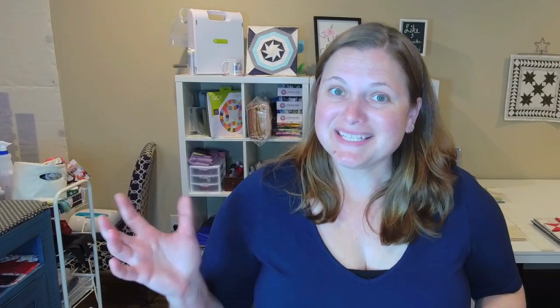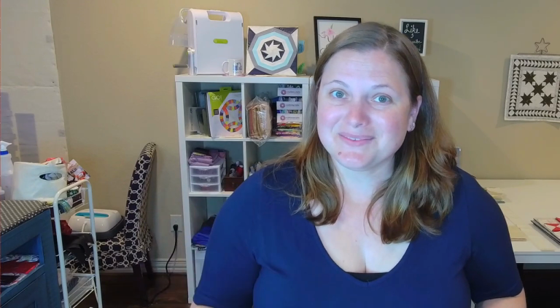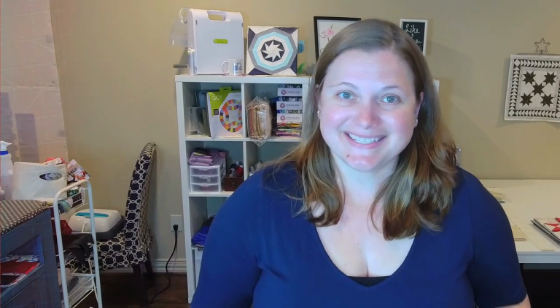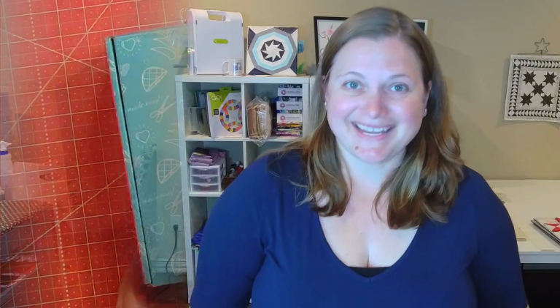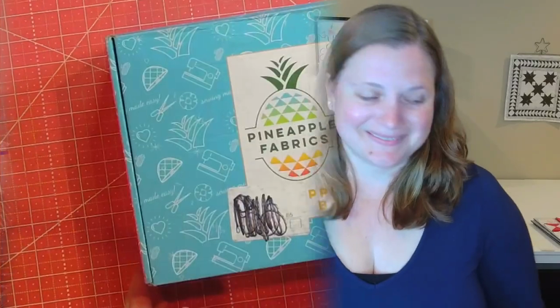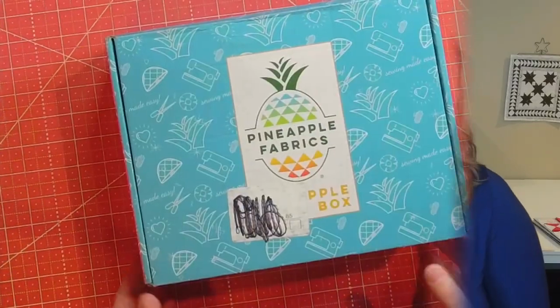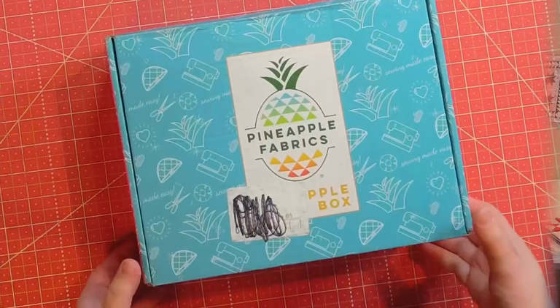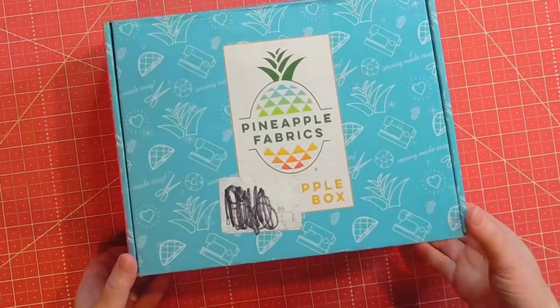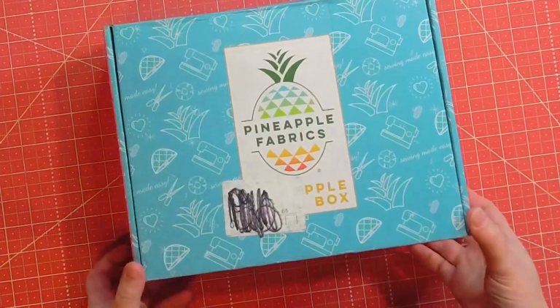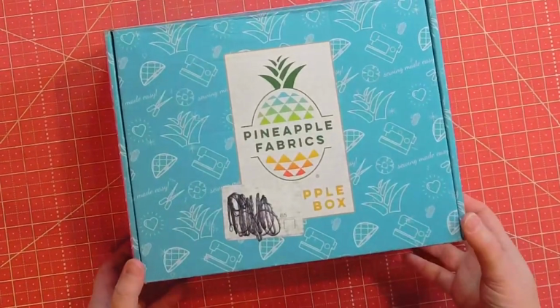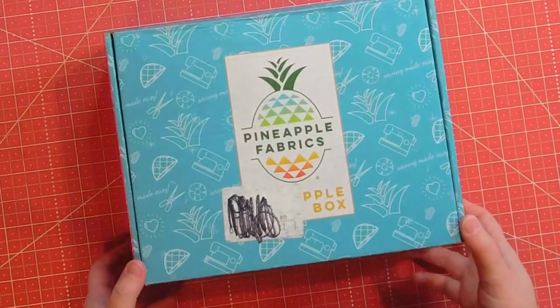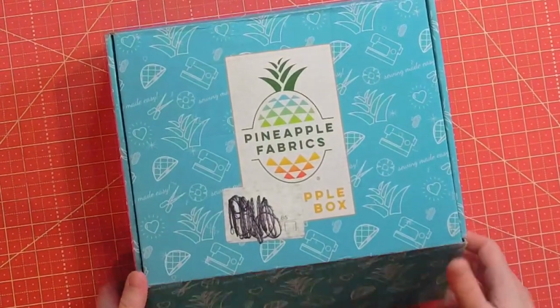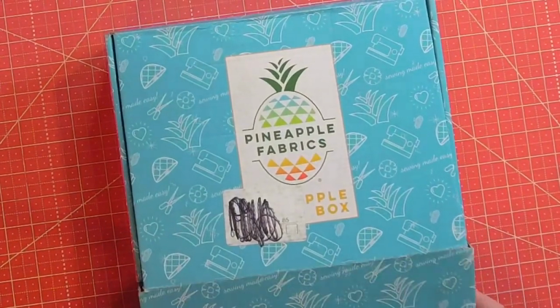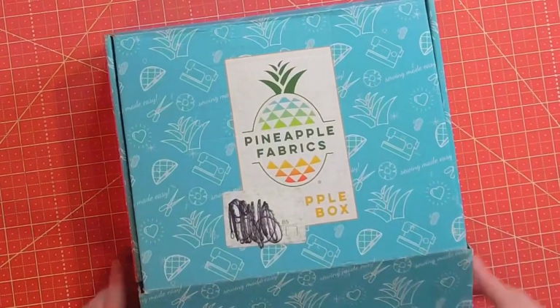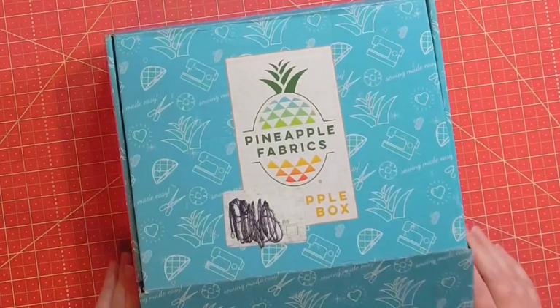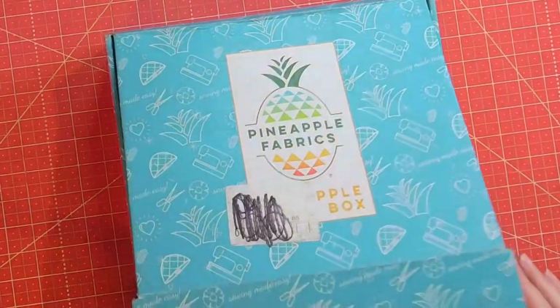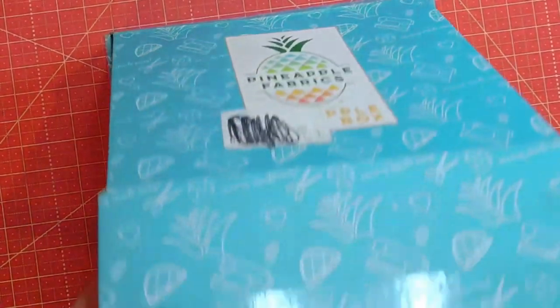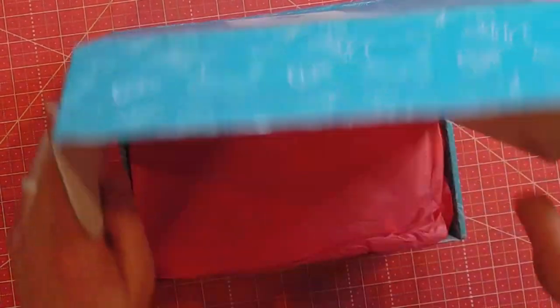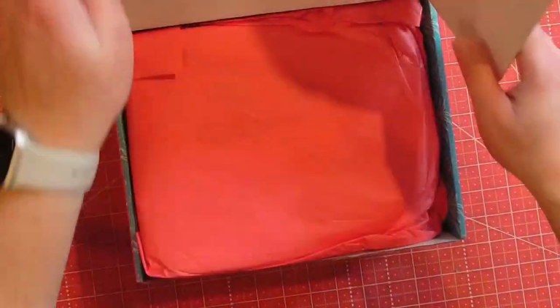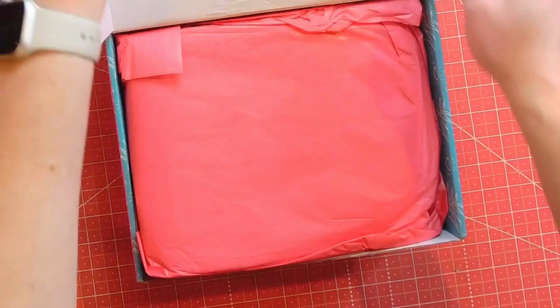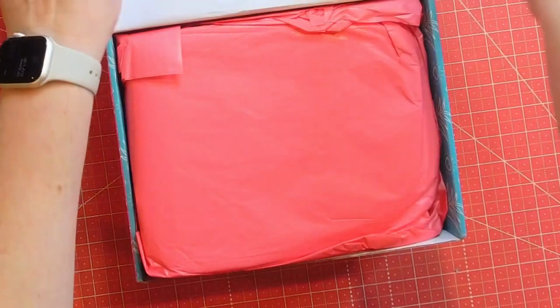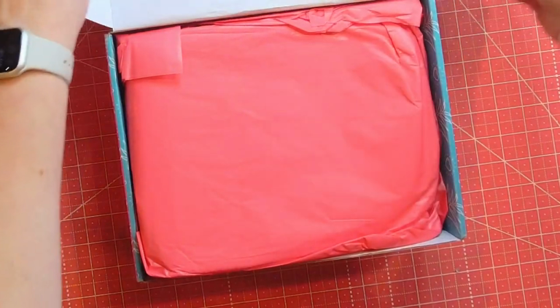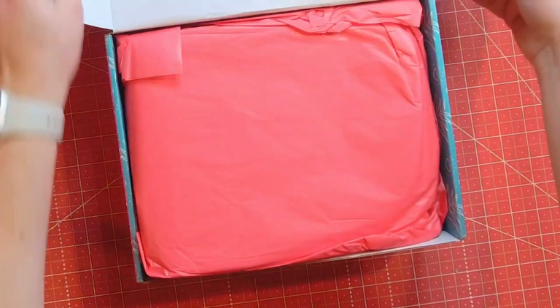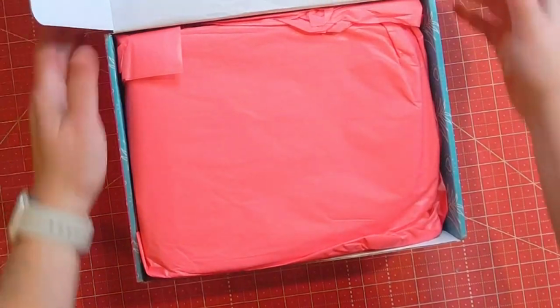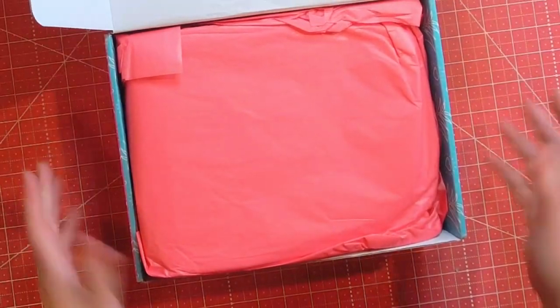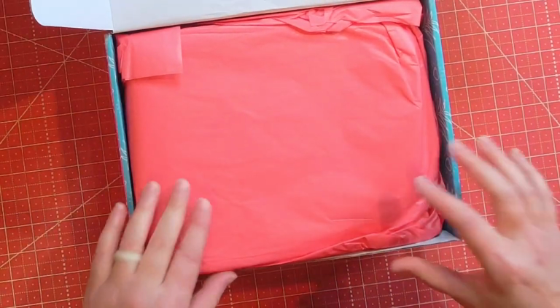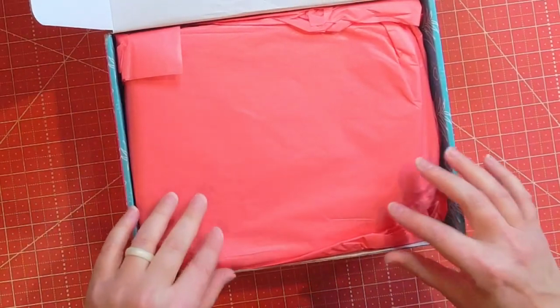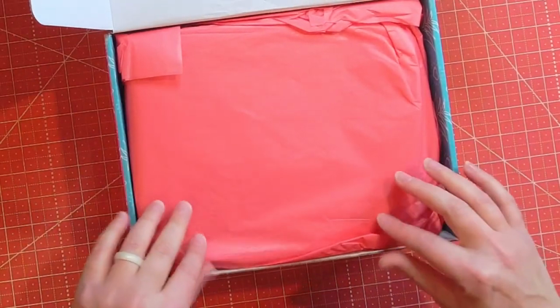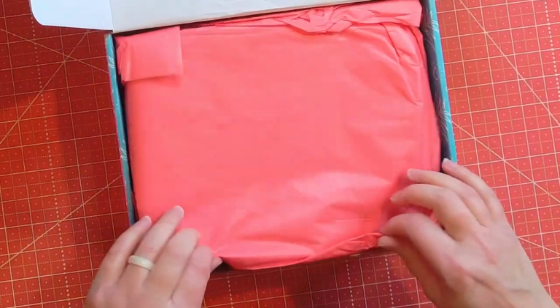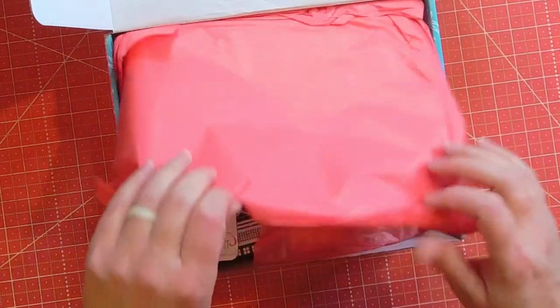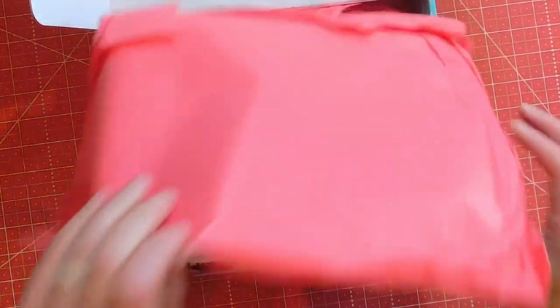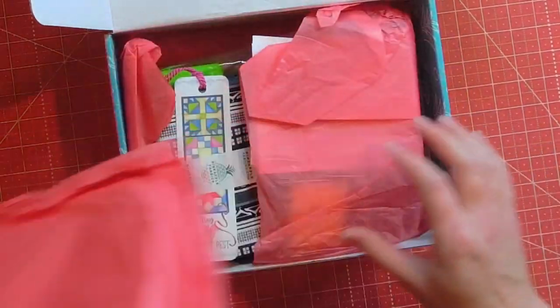First, I love the box — it is so cute. And when we open it up, everything is always packaged so nicely.